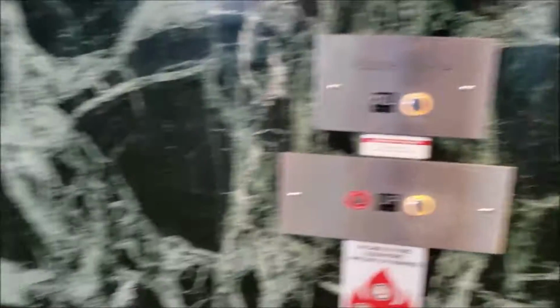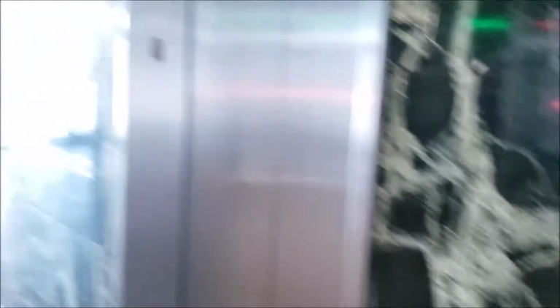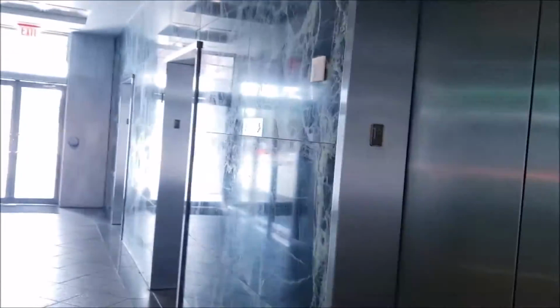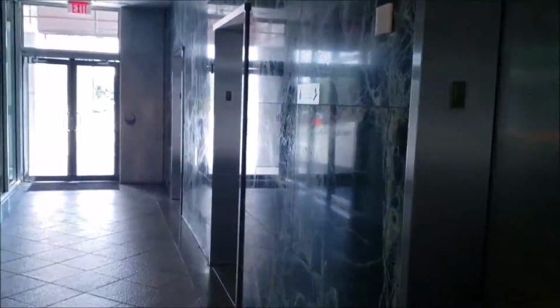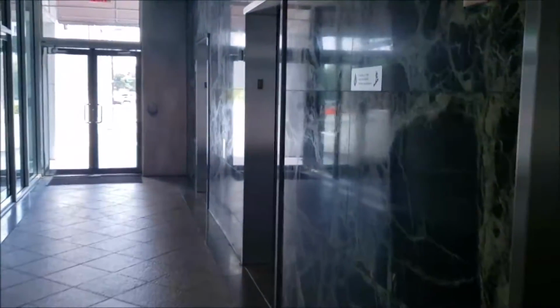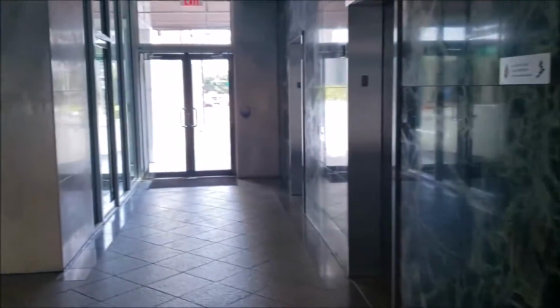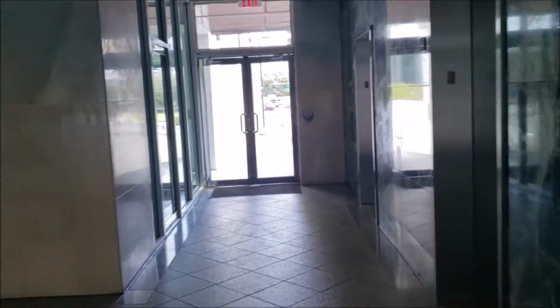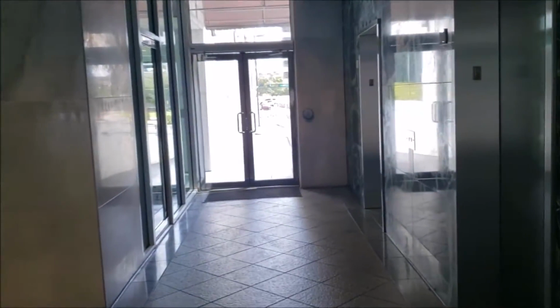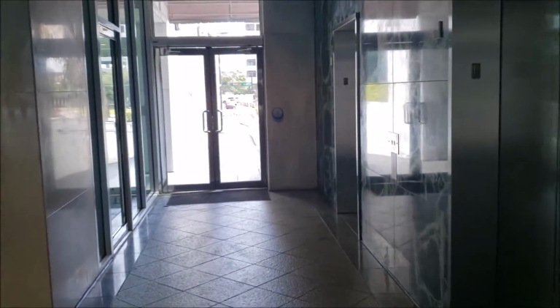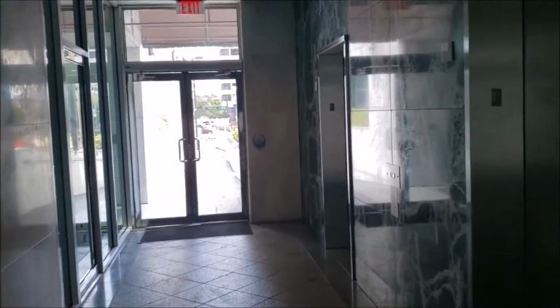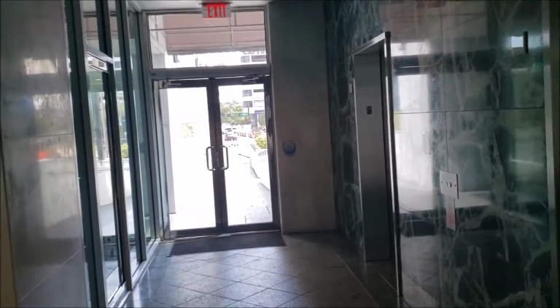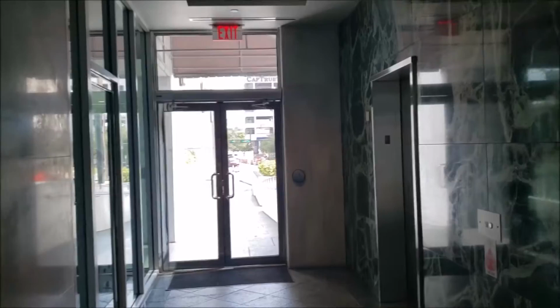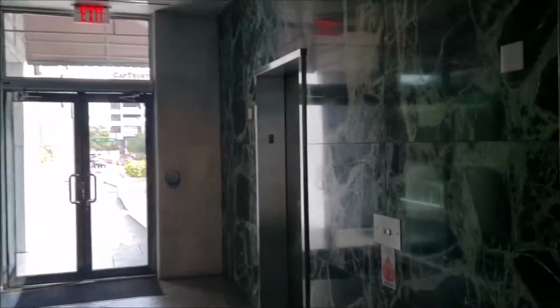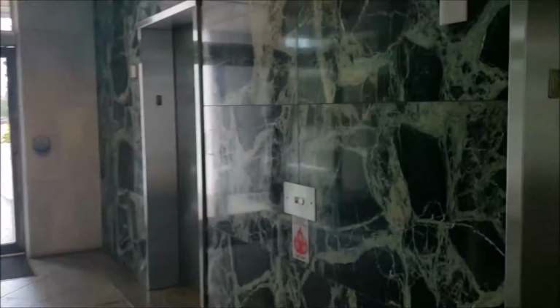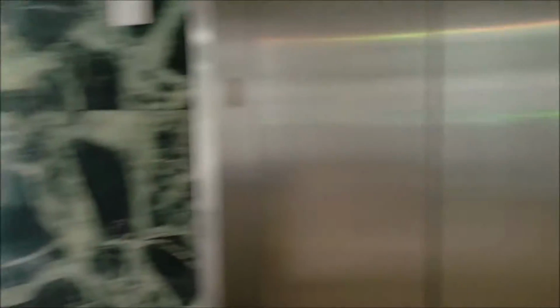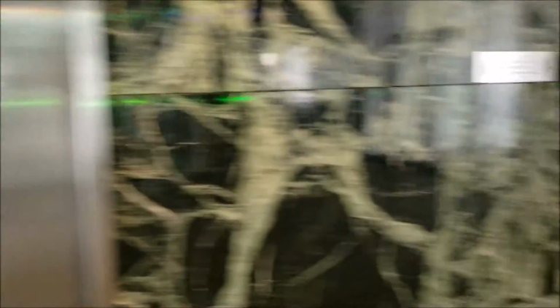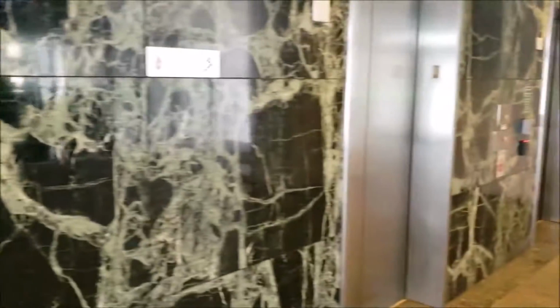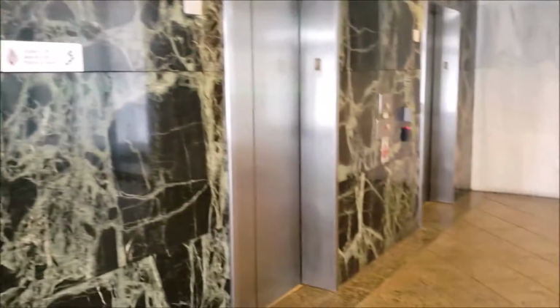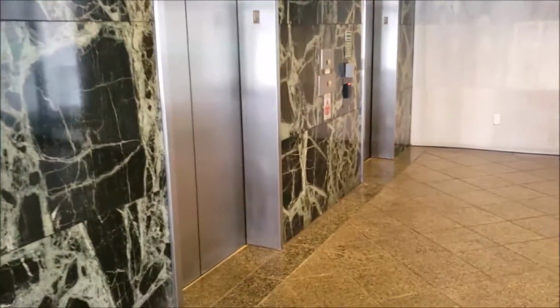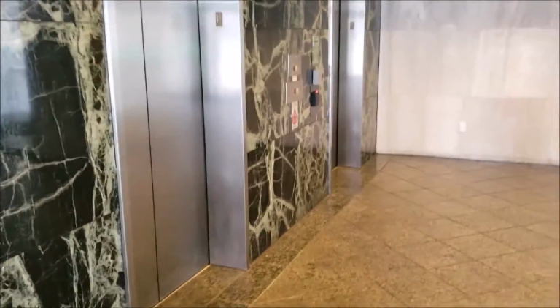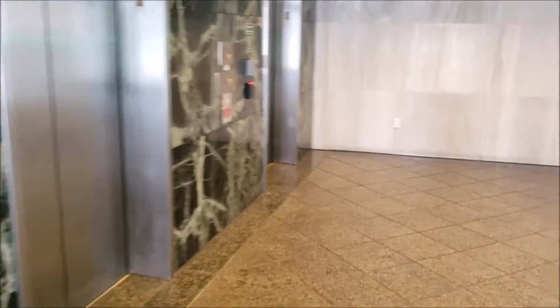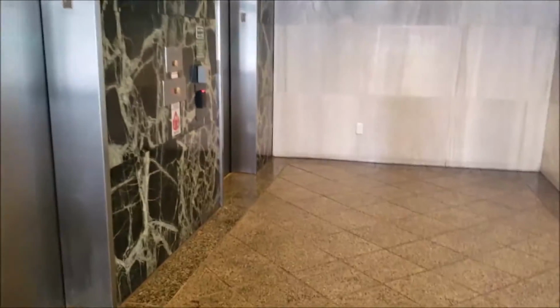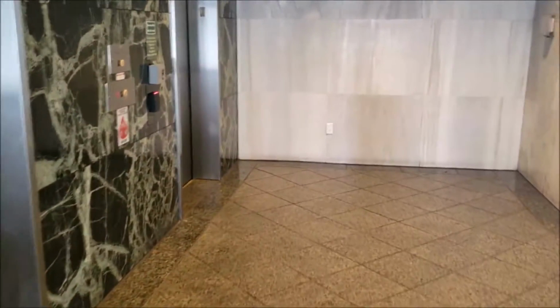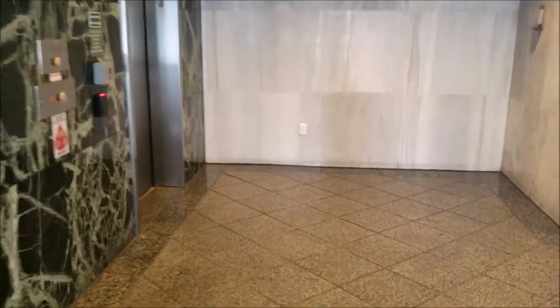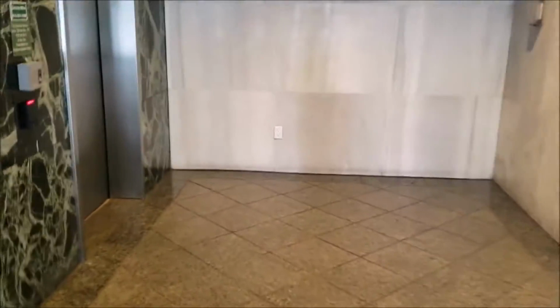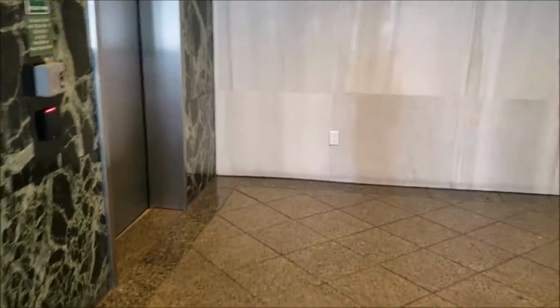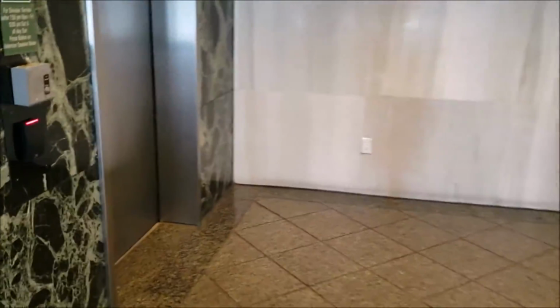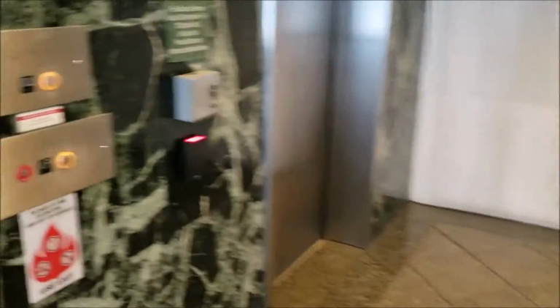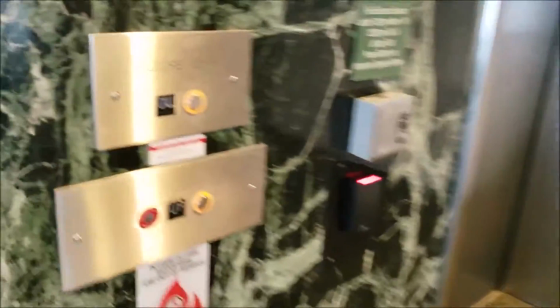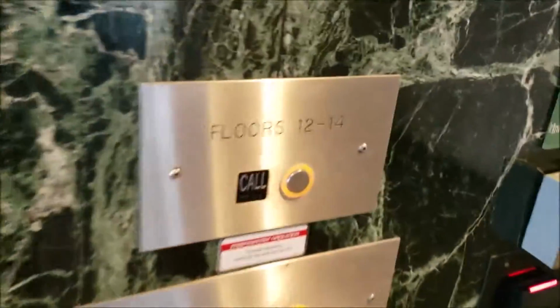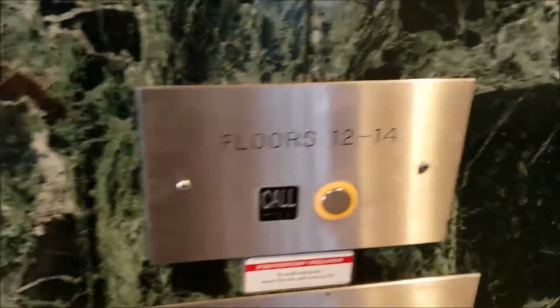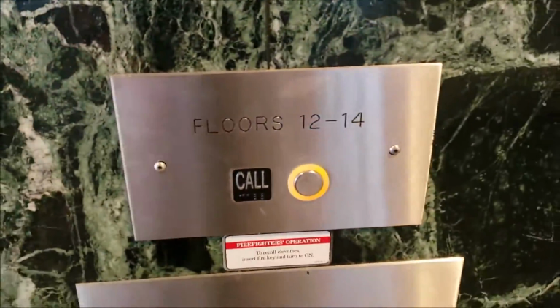These are the elevators at the Bank of America Plaza parking garage in Tampa, Florida. Apparently there are different elevators that serve floors 12 through 14.